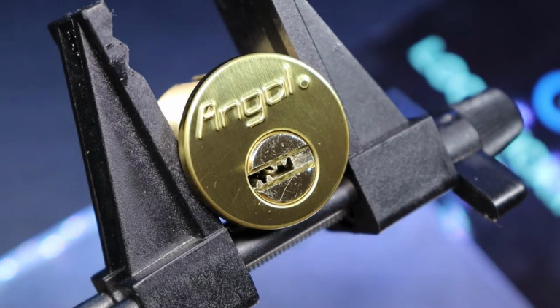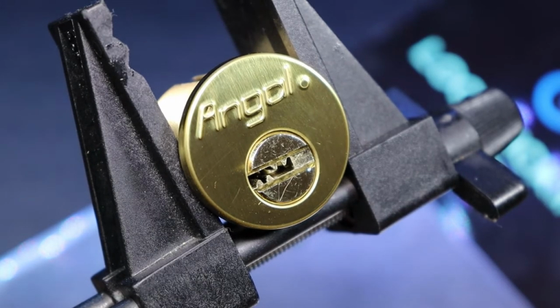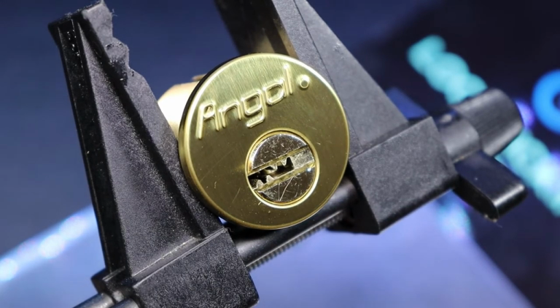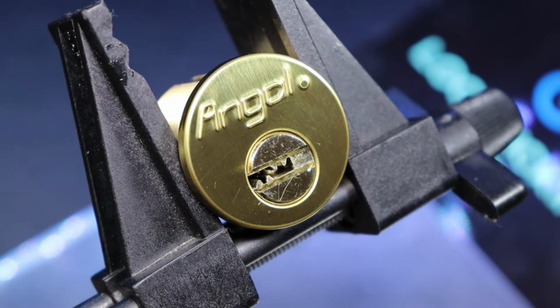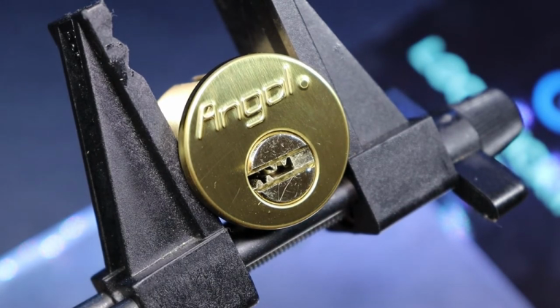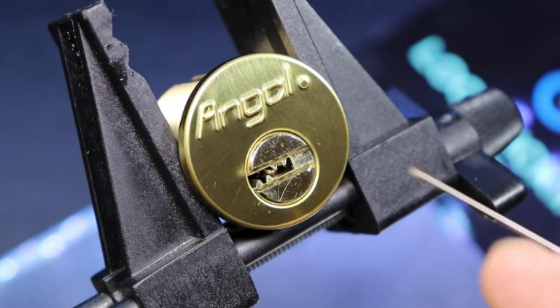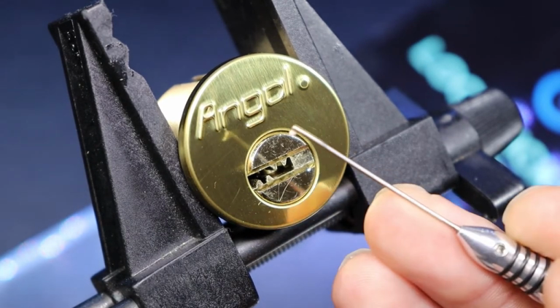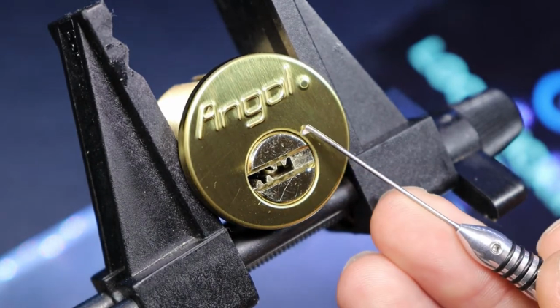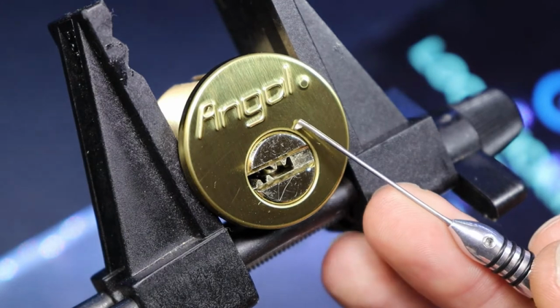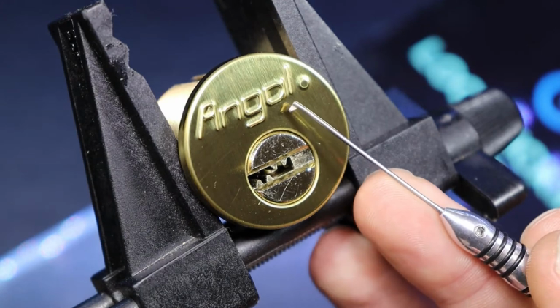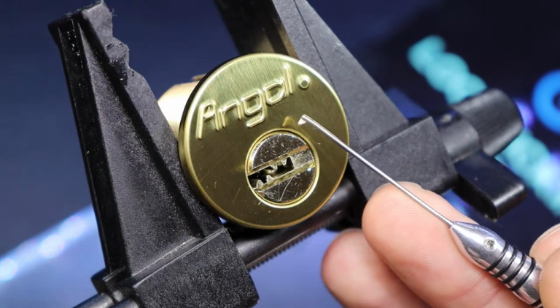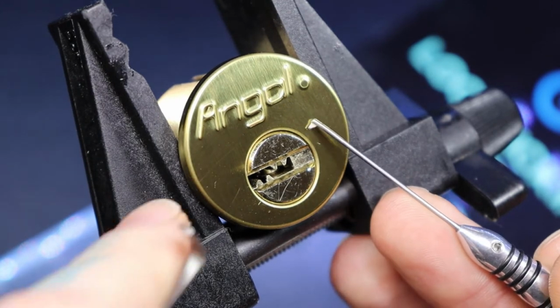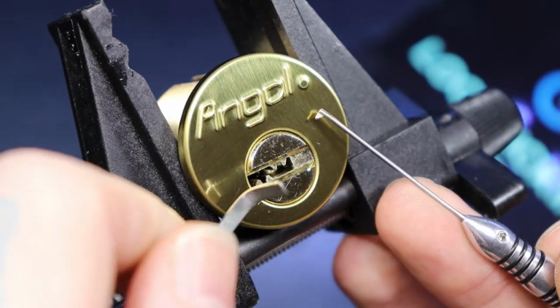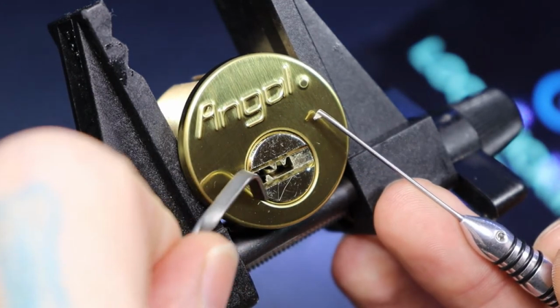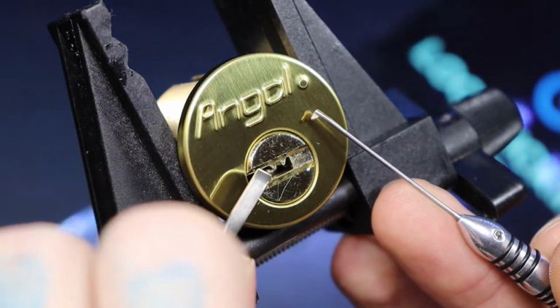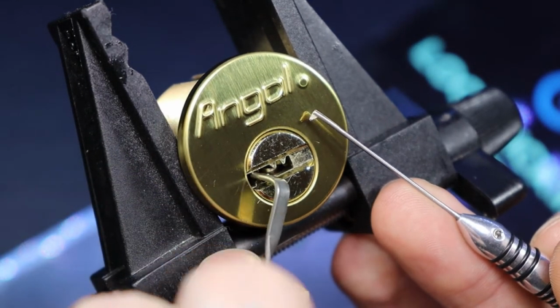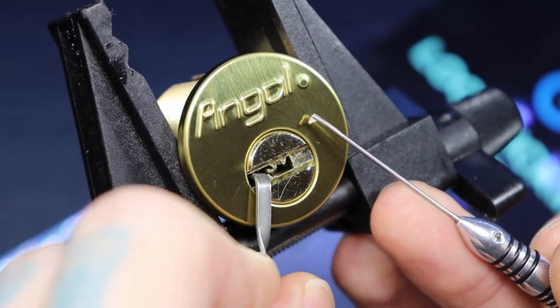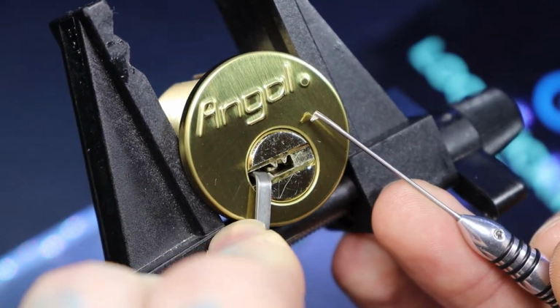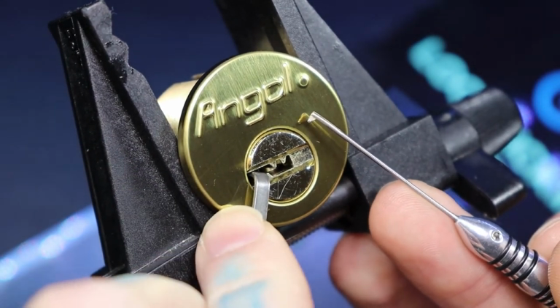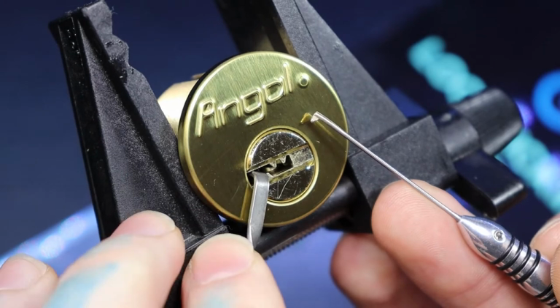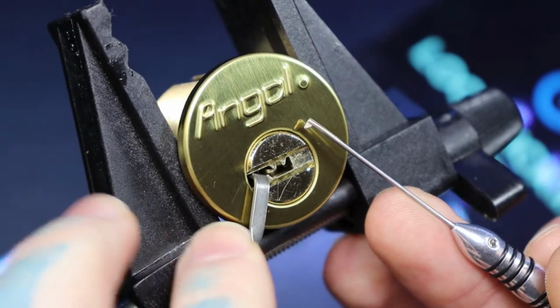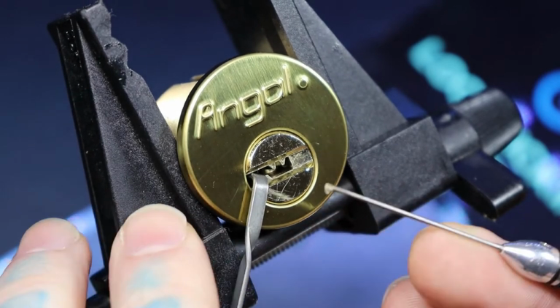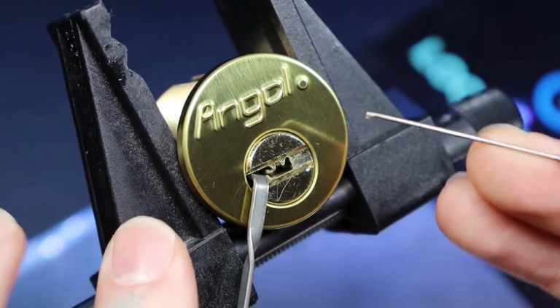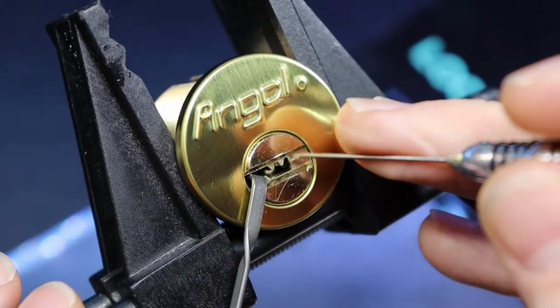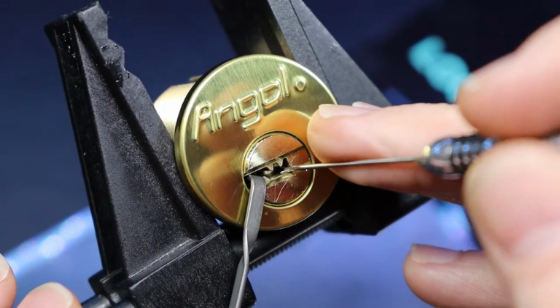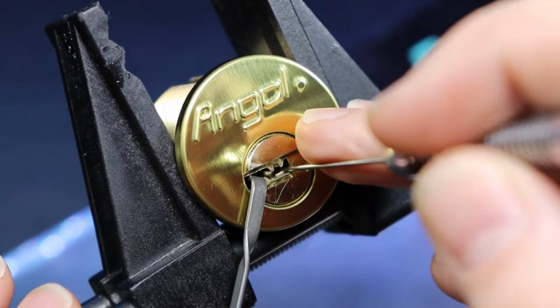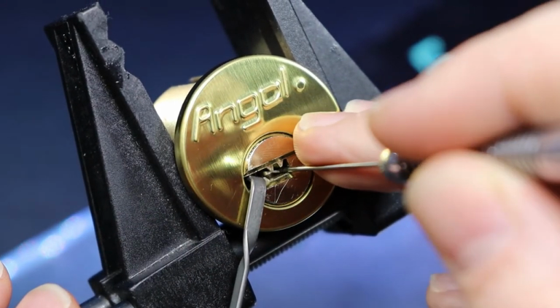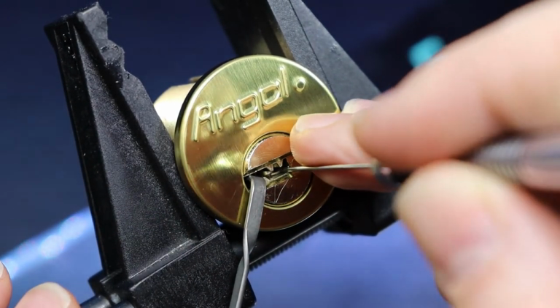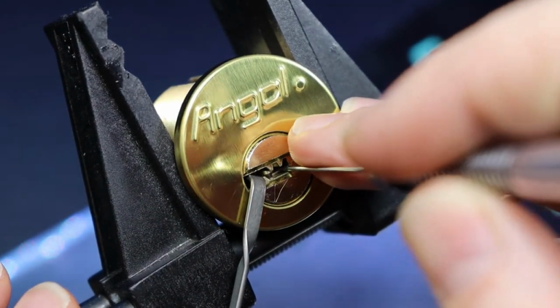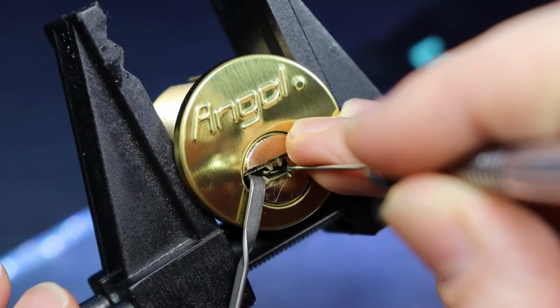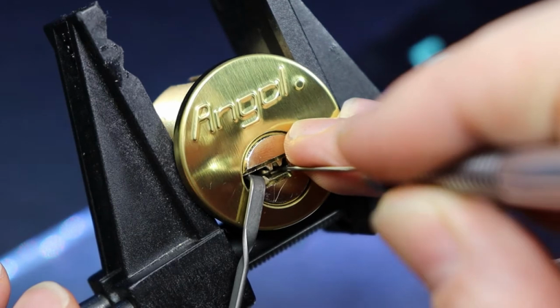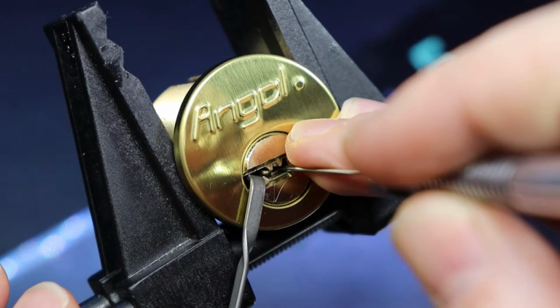Go with this pick. Go with a short diameter. Modified multi pick.